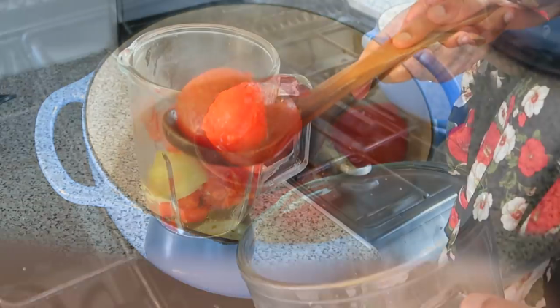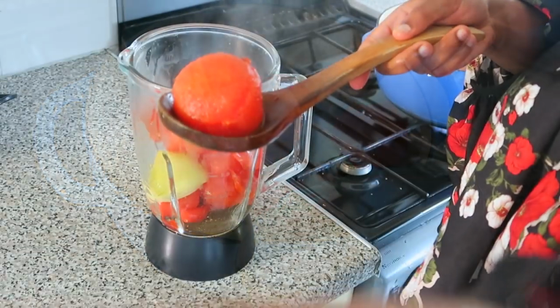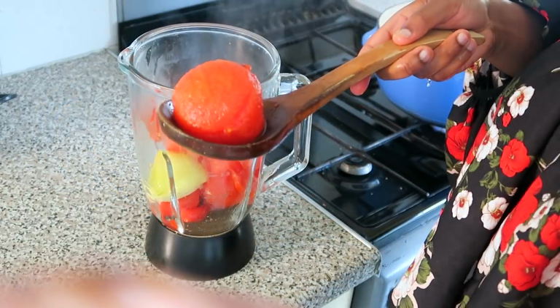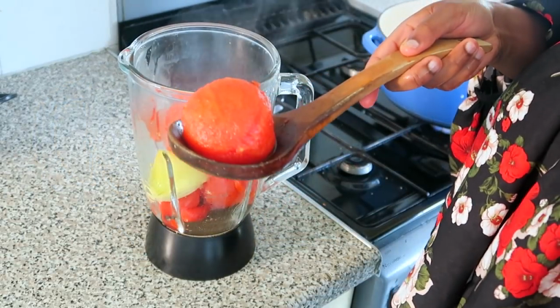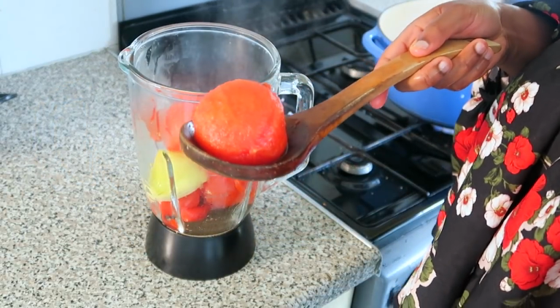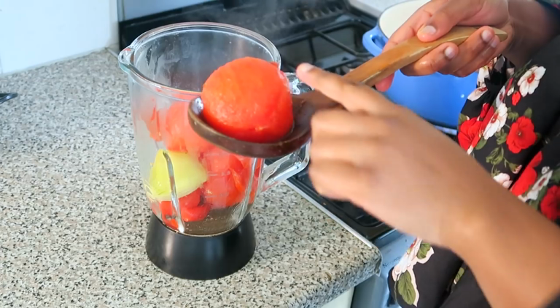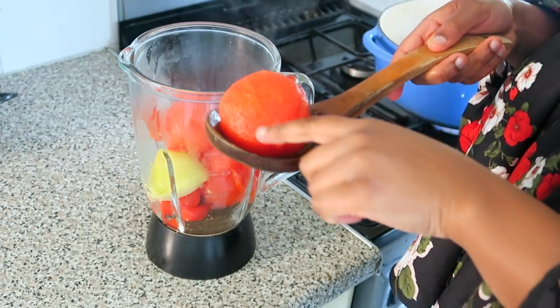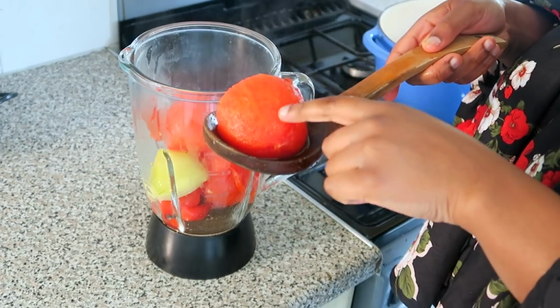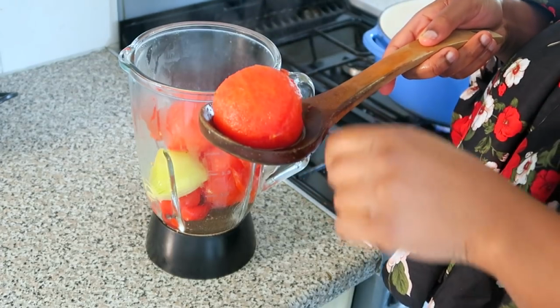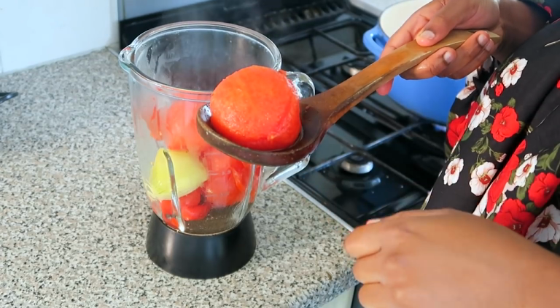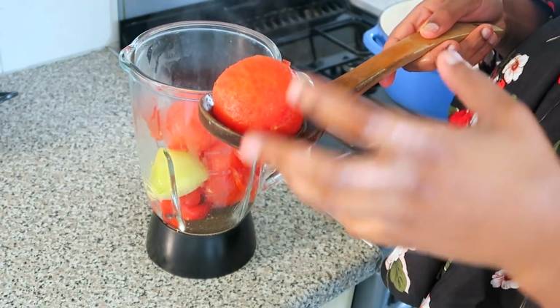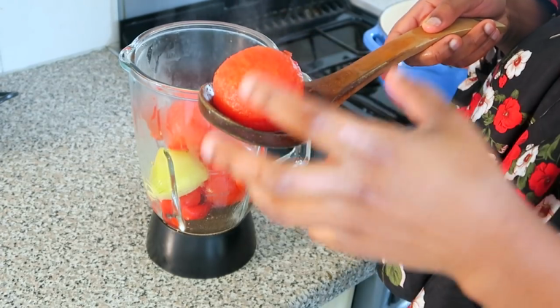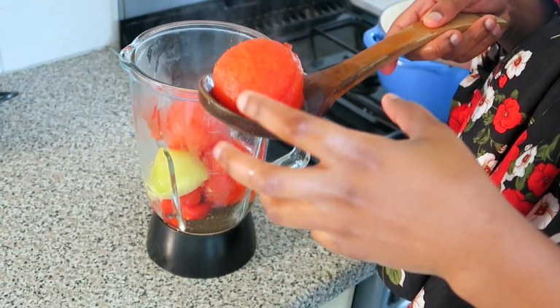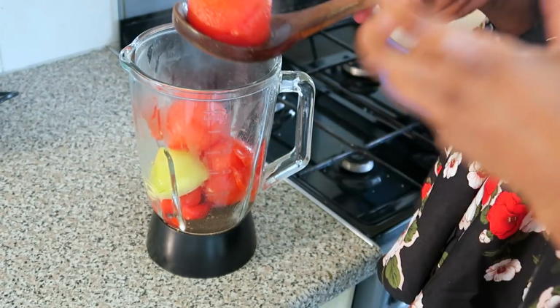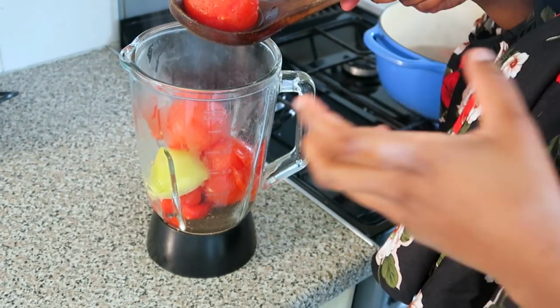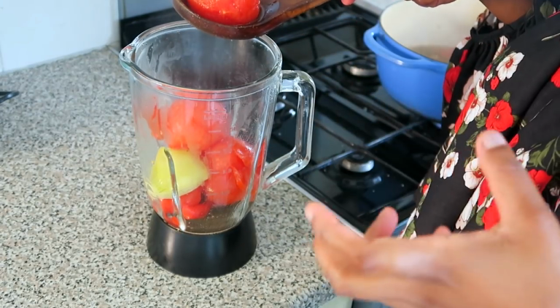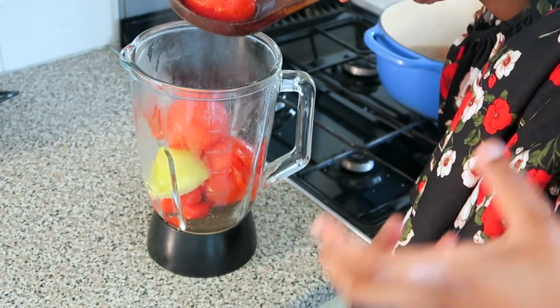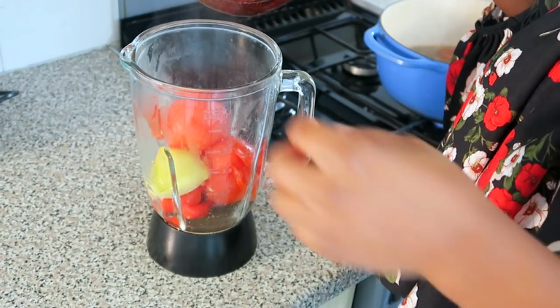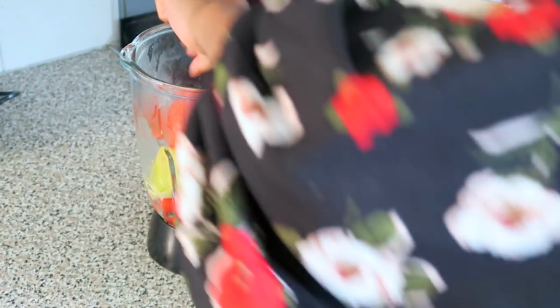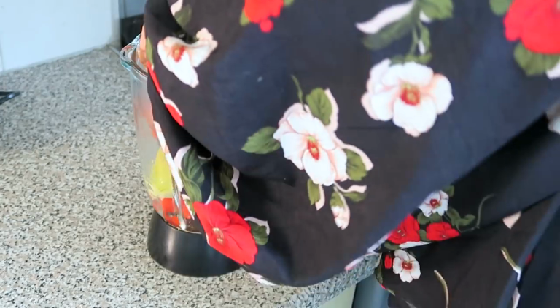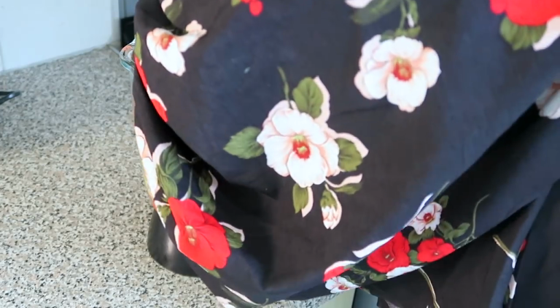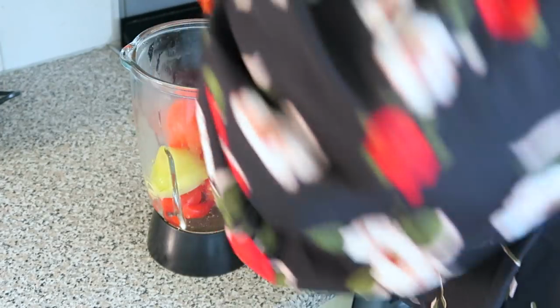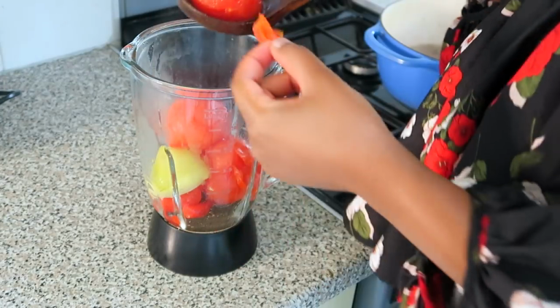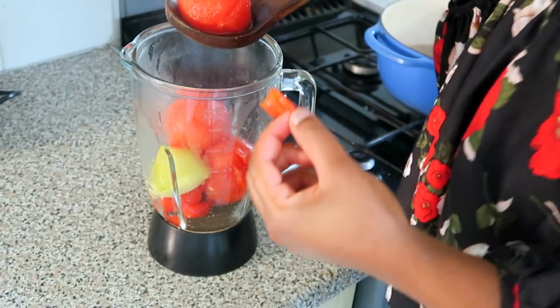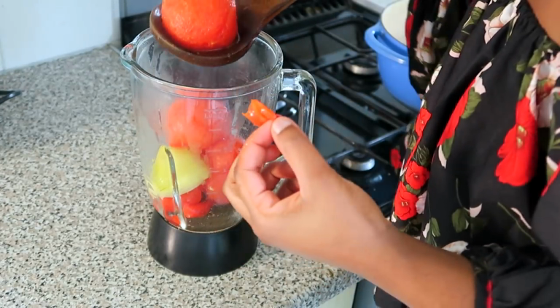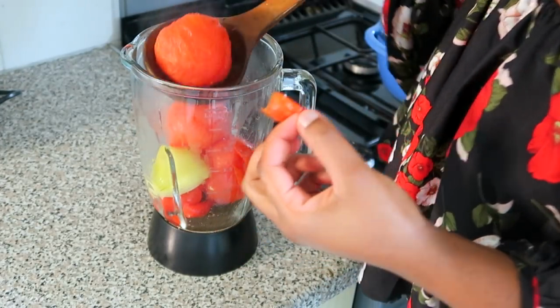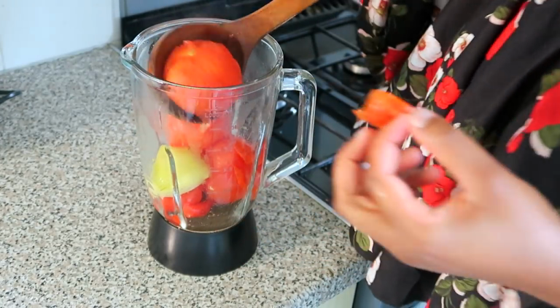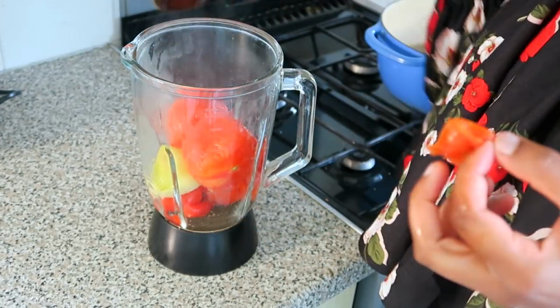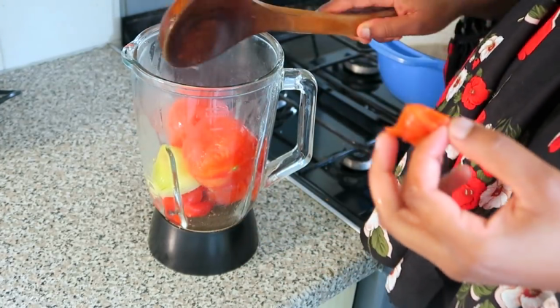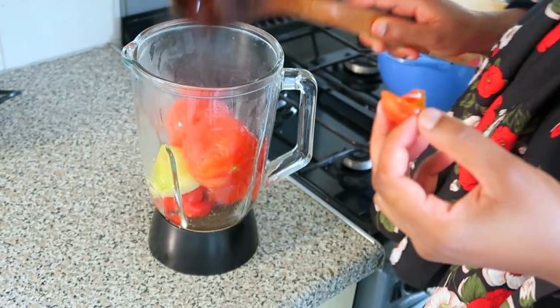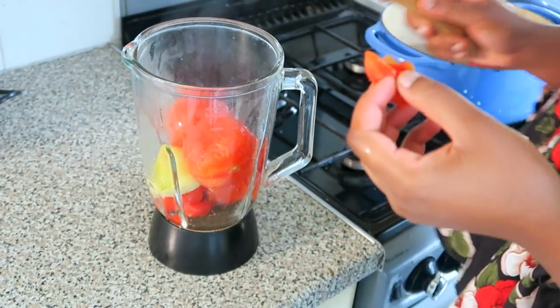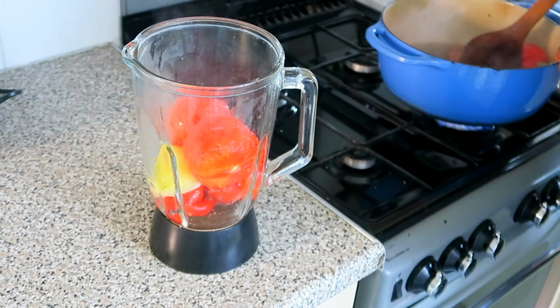As you can see, the skin has peeled off. The skin comes off very easily when you steam it like this. I'm just going to add that to my blender.